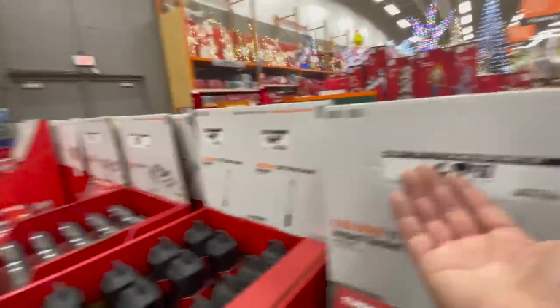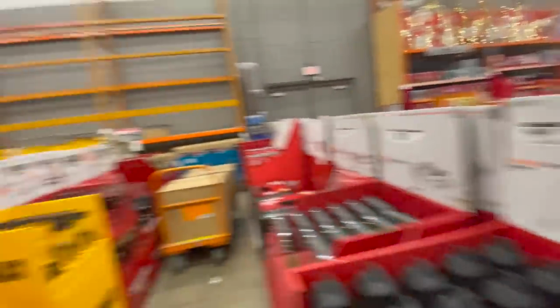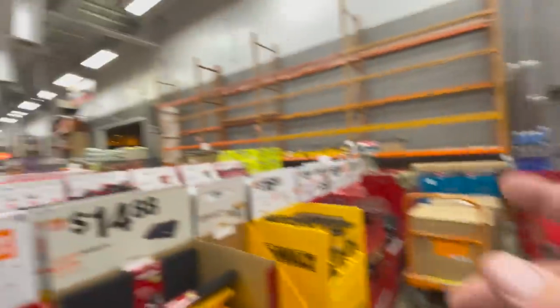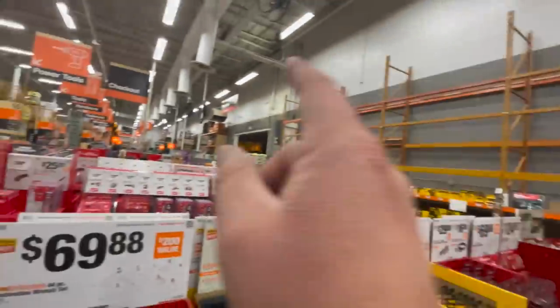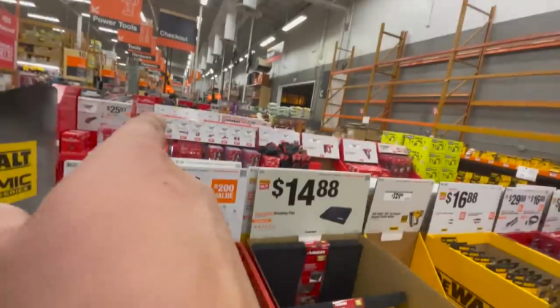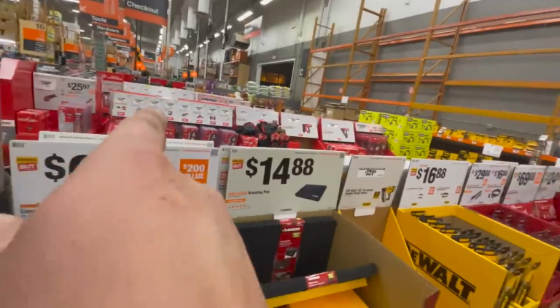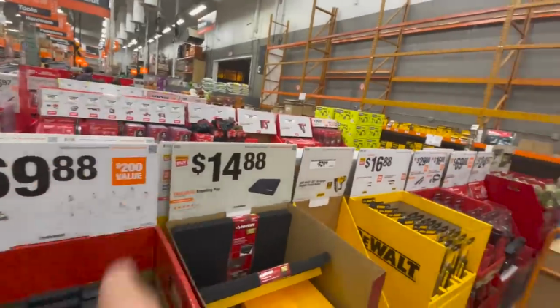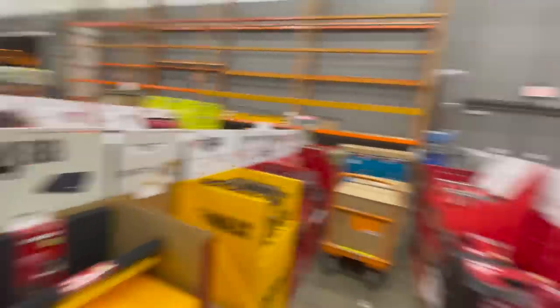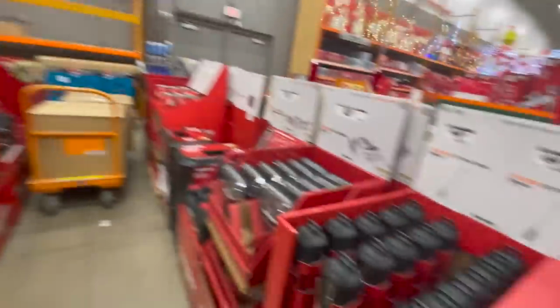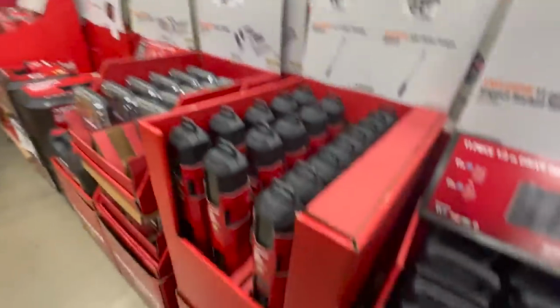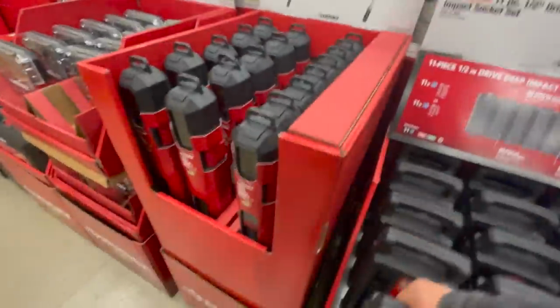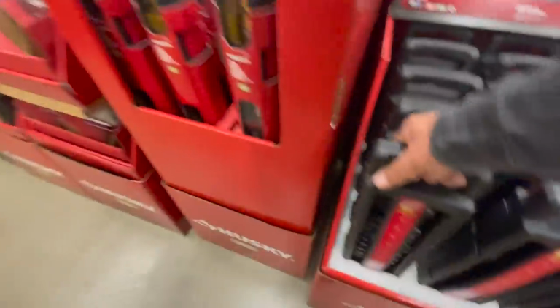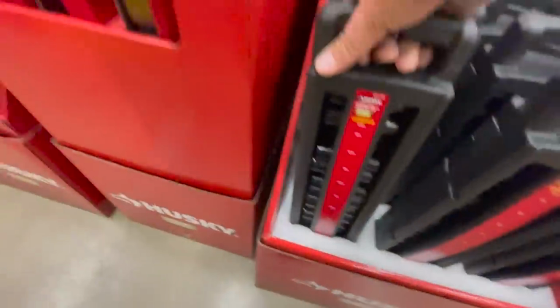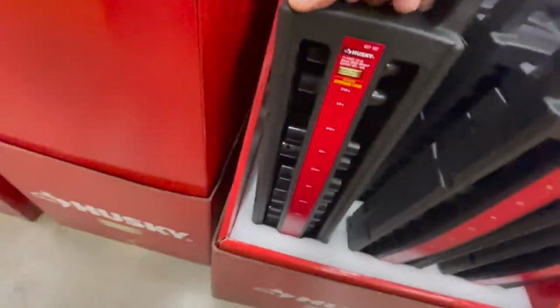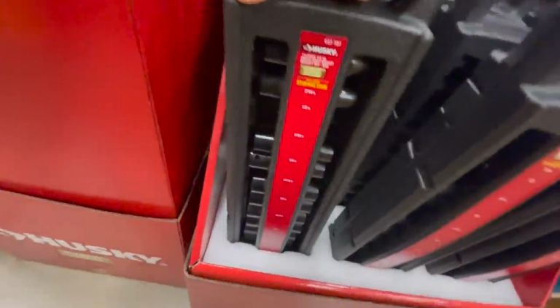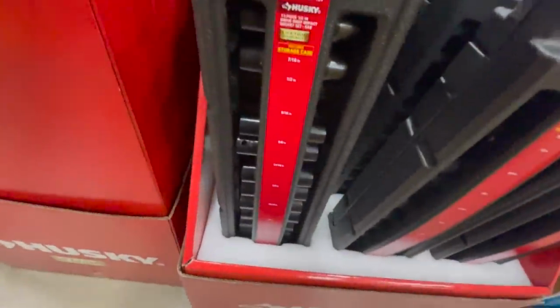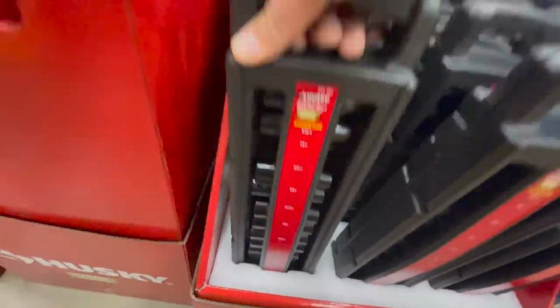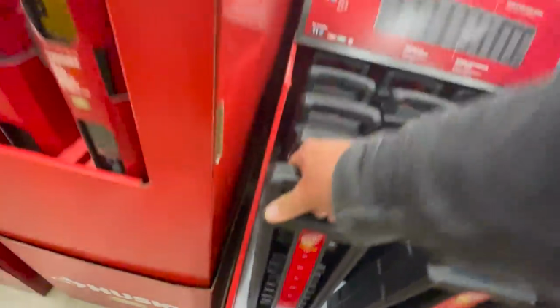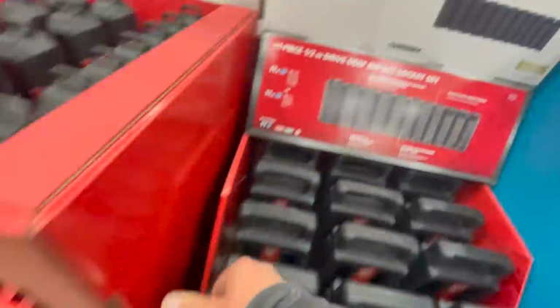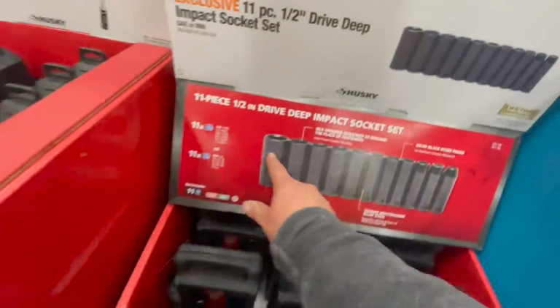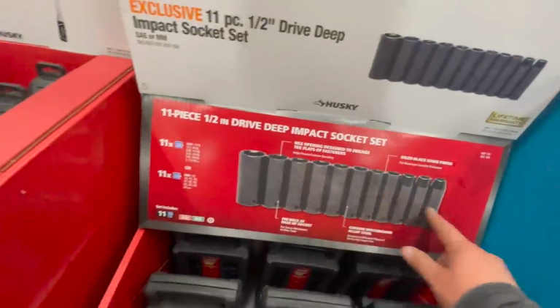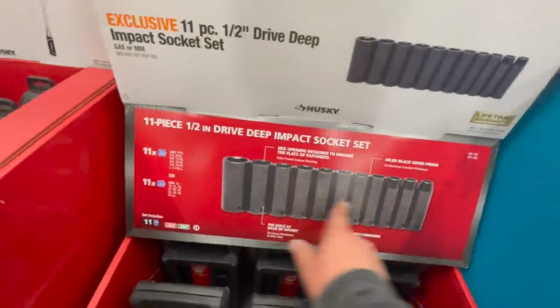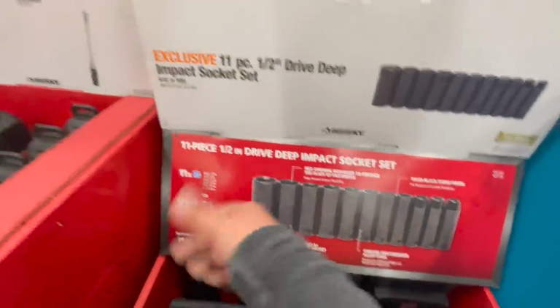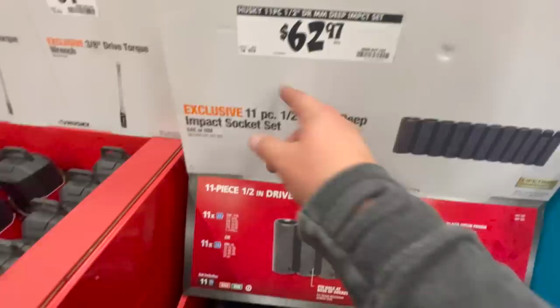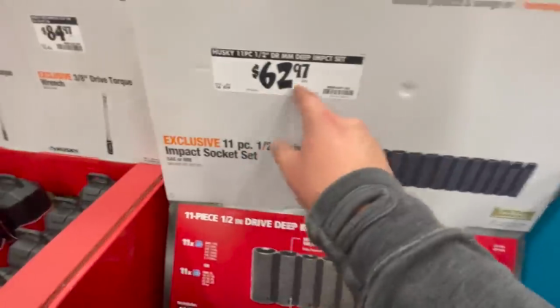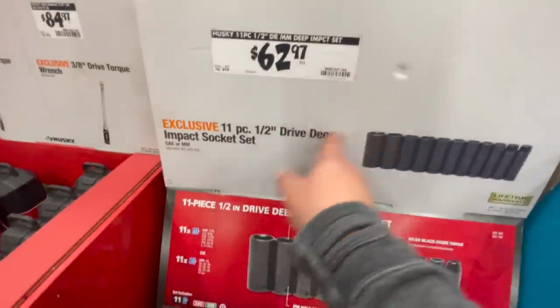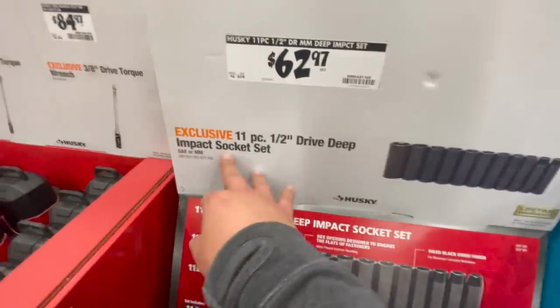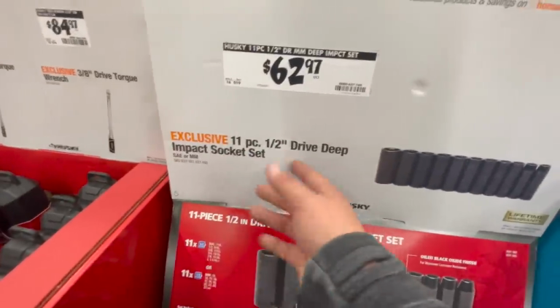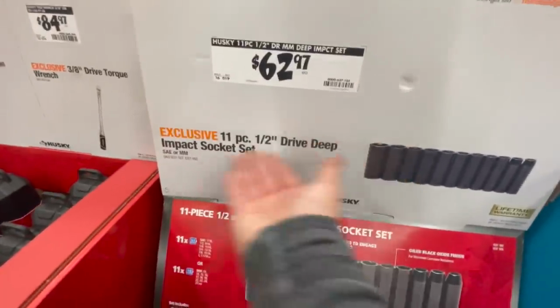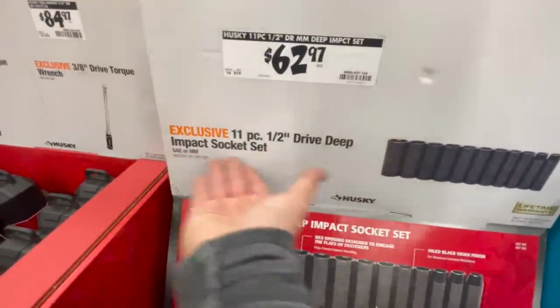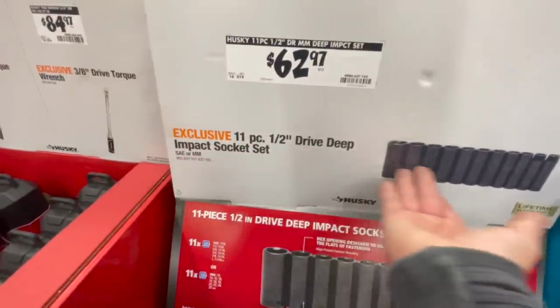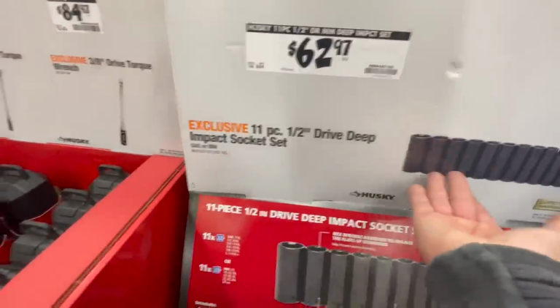When it comes to the impact socket set, I'd say pay $30 more and get the Milwaukee. But this is a deep set, so — $62.97 for their half-inch deep impact socket set.